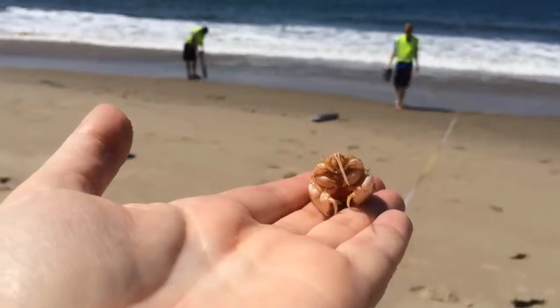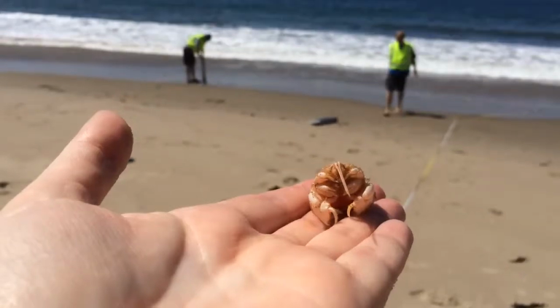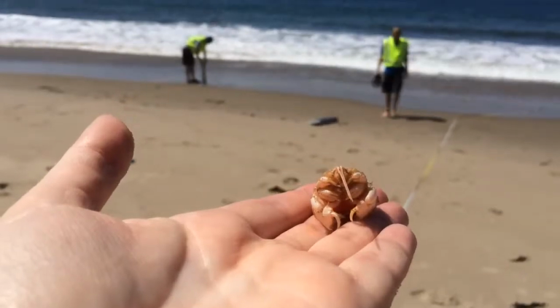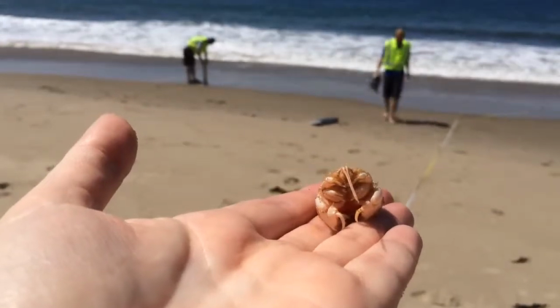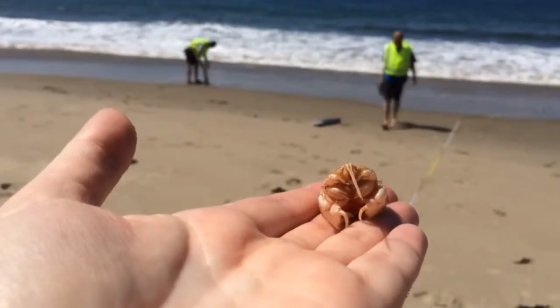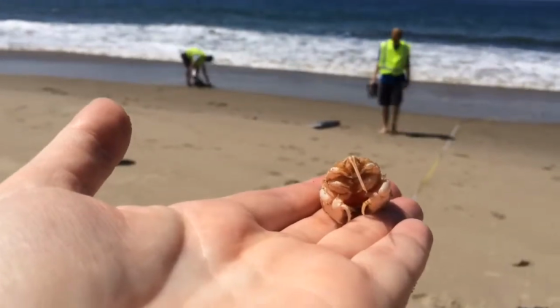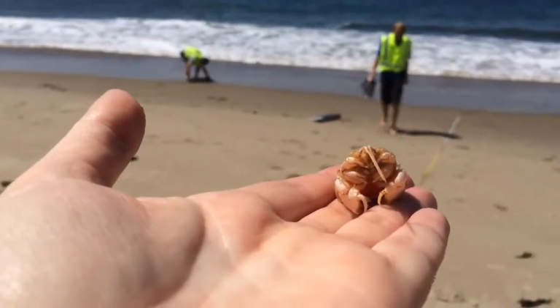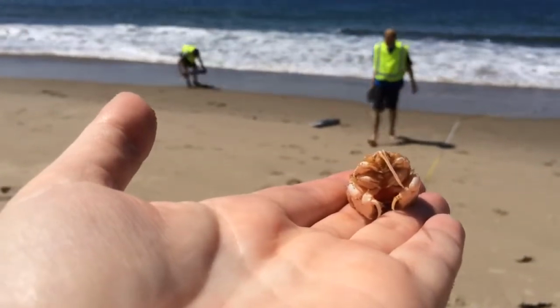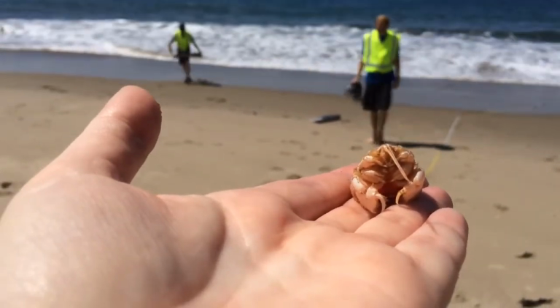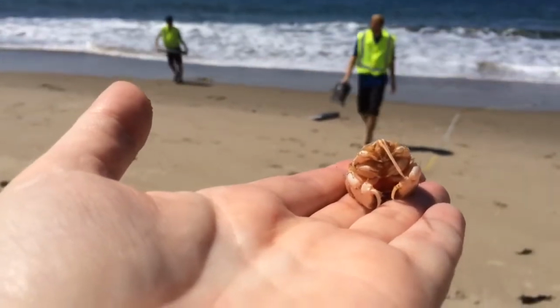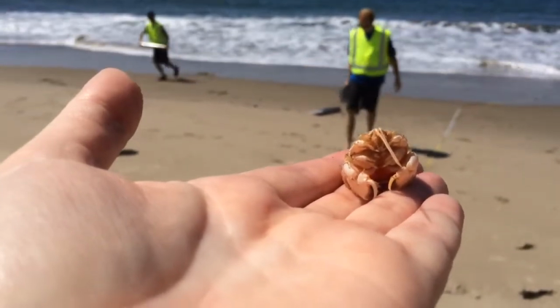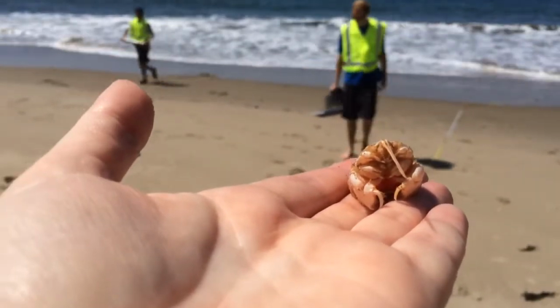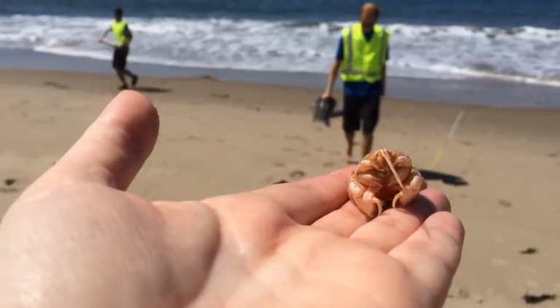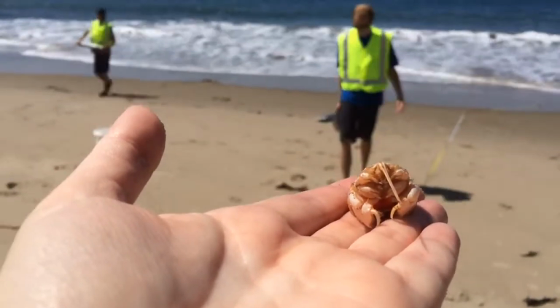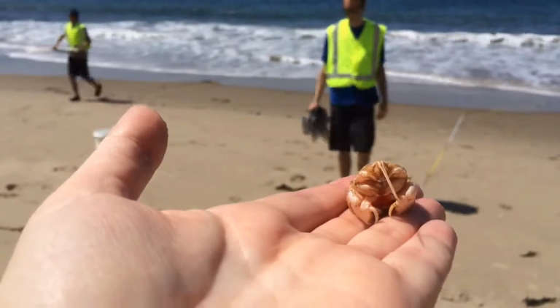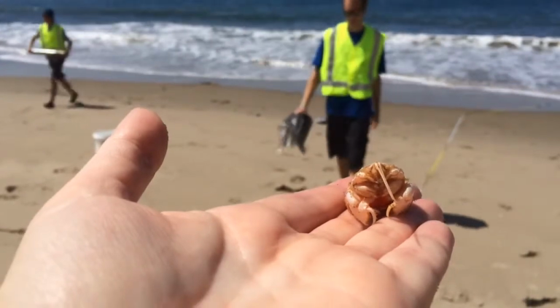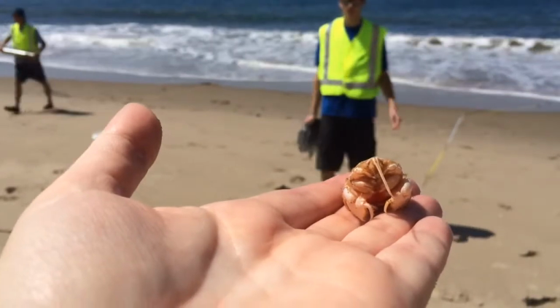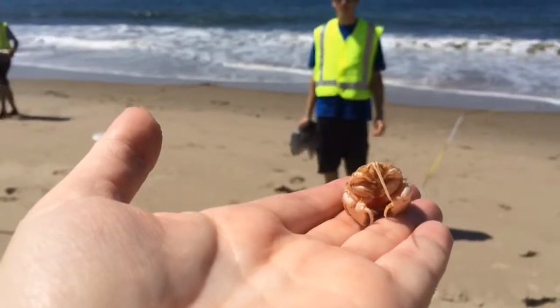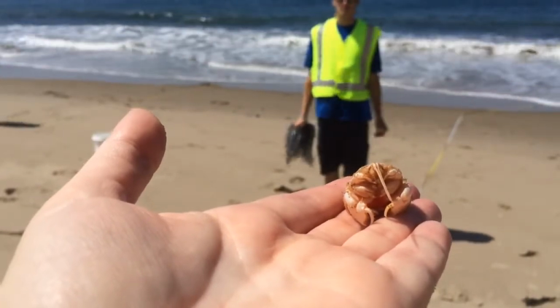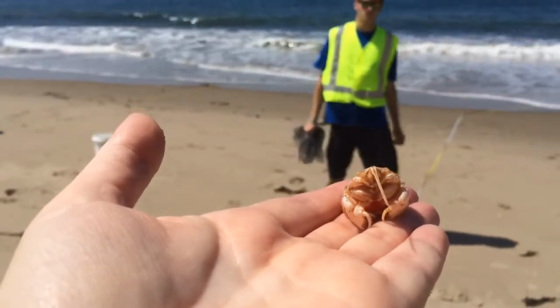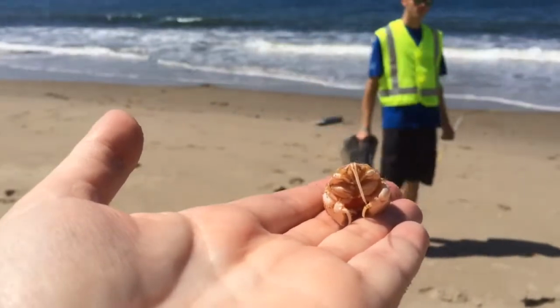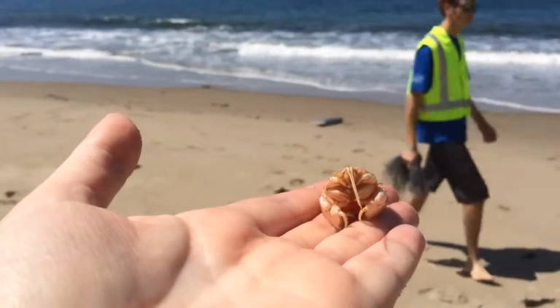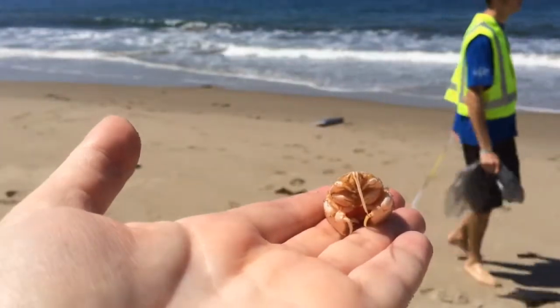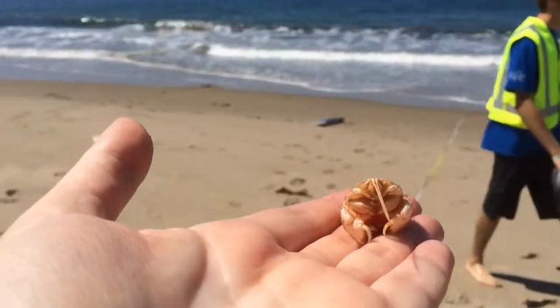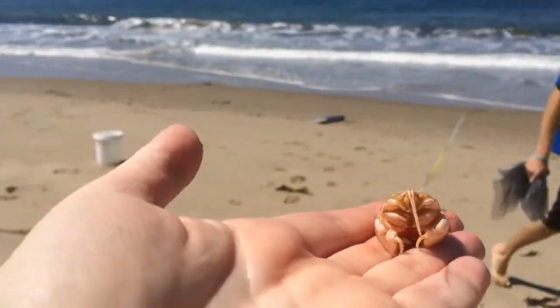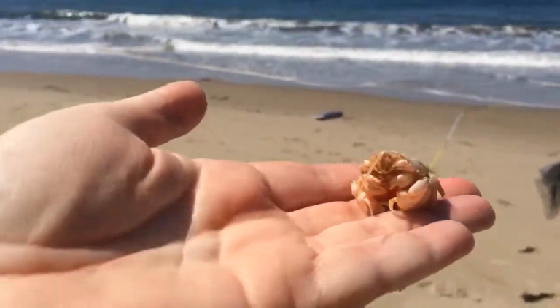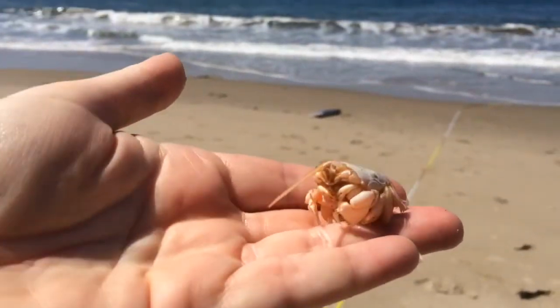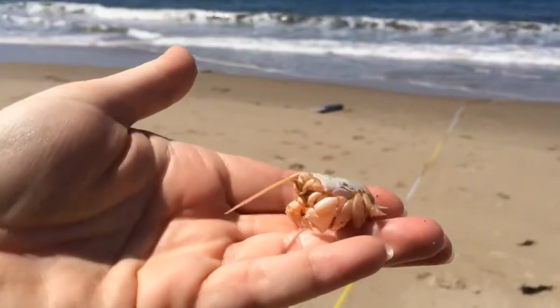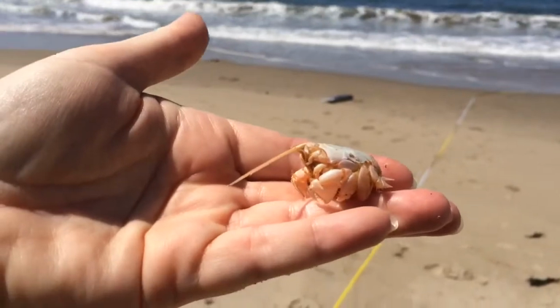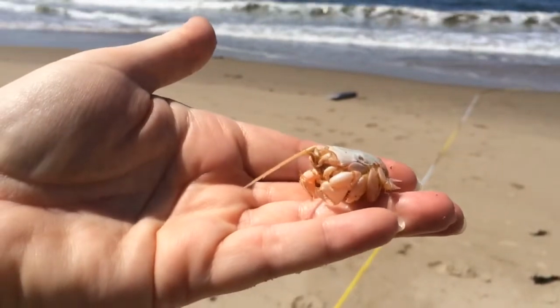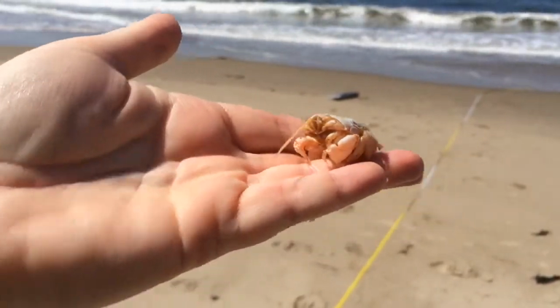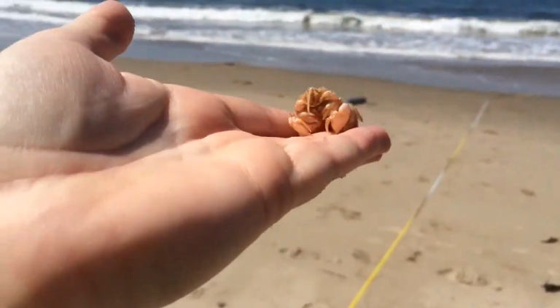Do you want to talk about this pearl crab? This pearl crab is a relatively rare crab. We see them occasionally when we're sampling. The emerita is a more common one. This is a large specimen of the pearl crab.